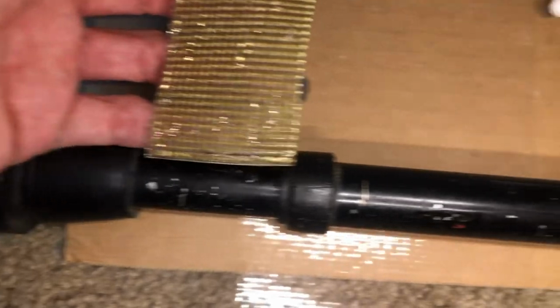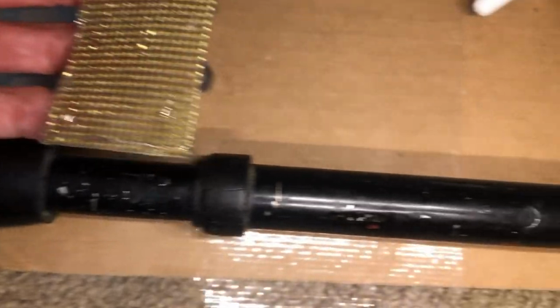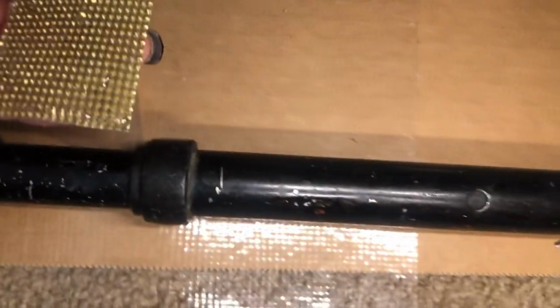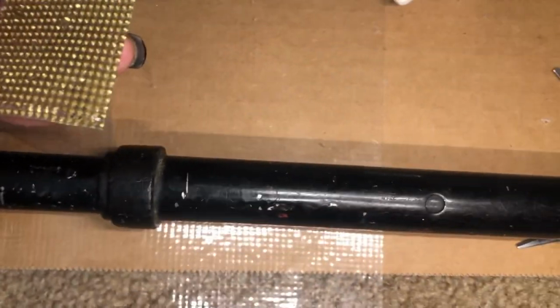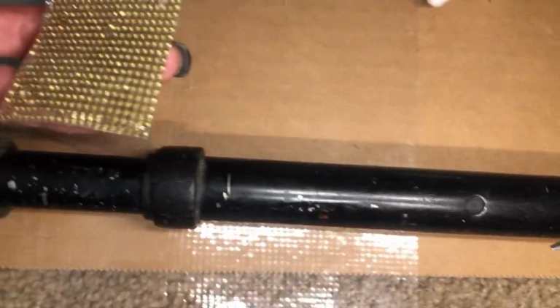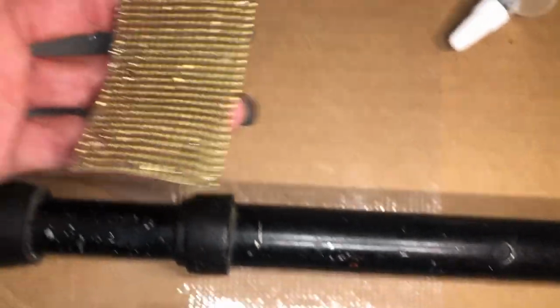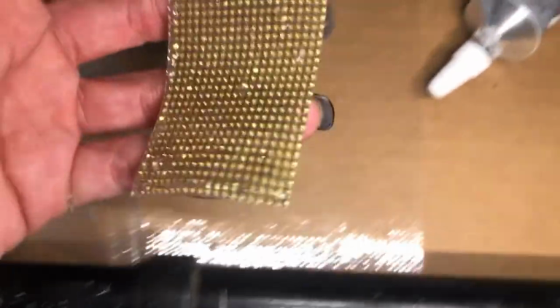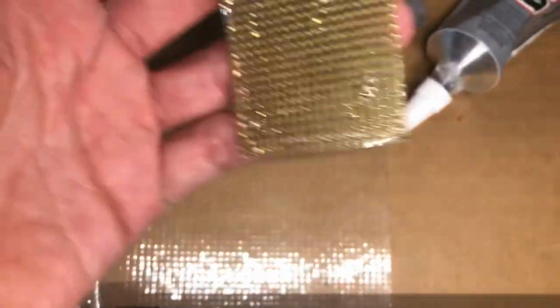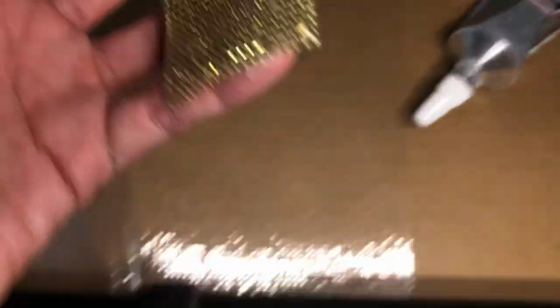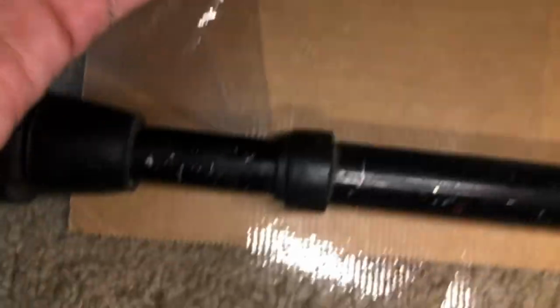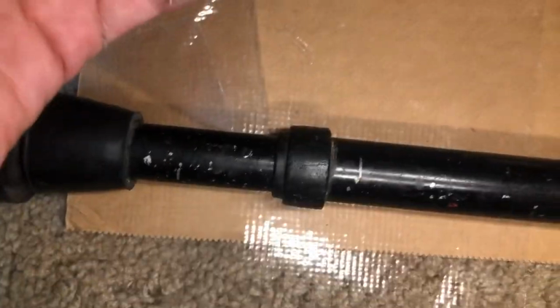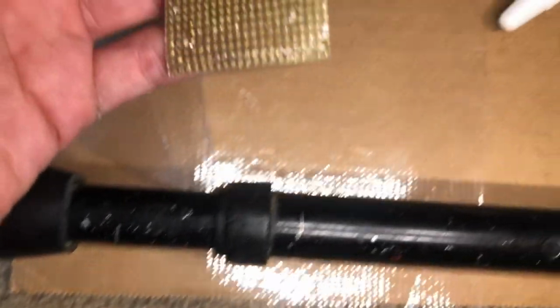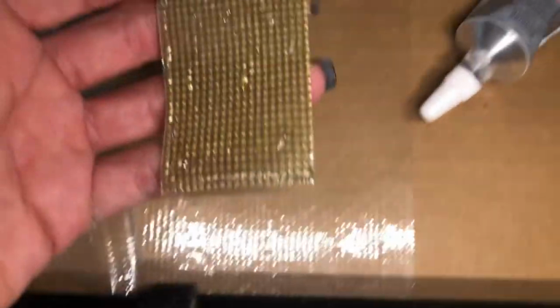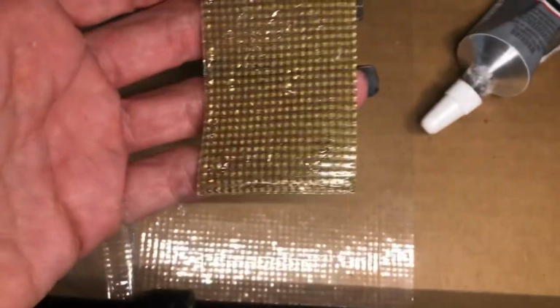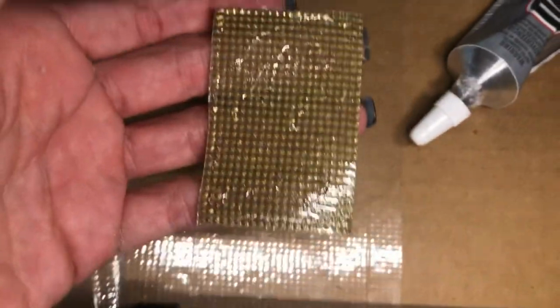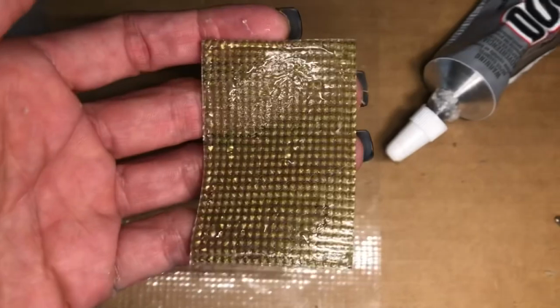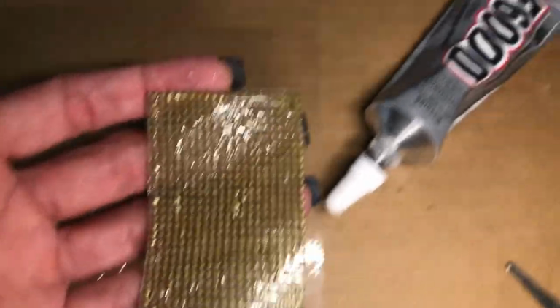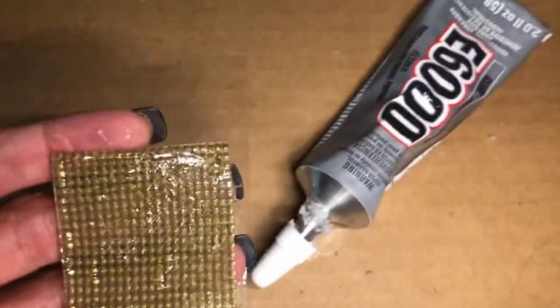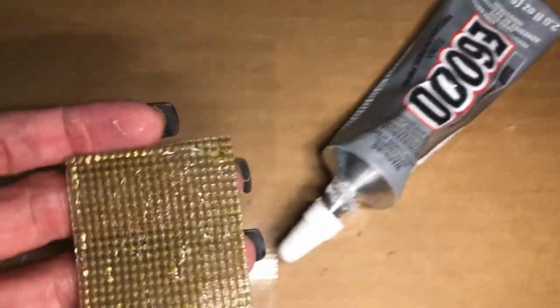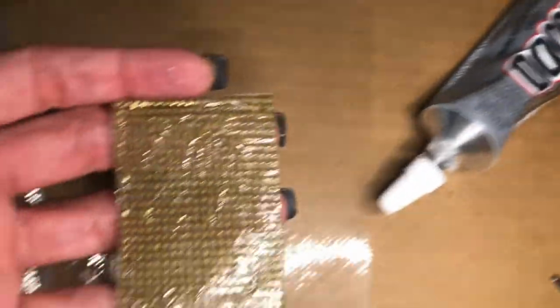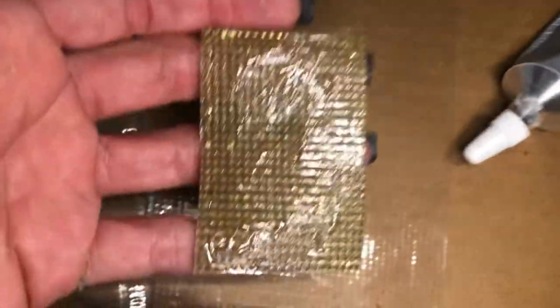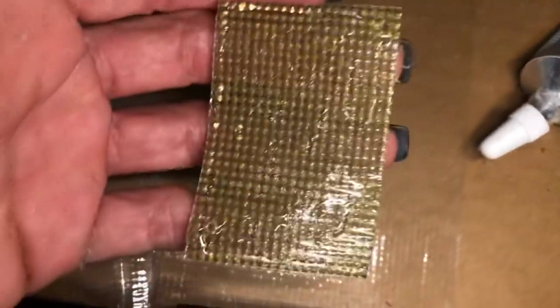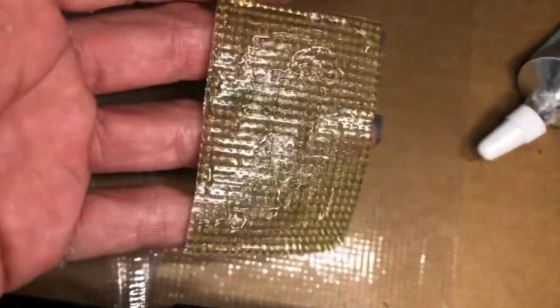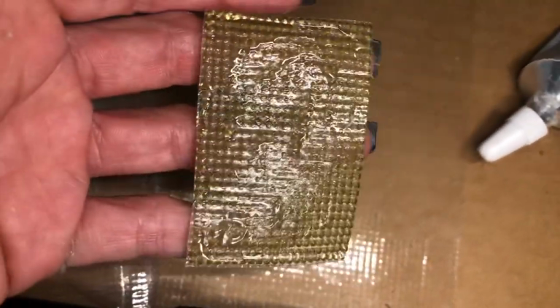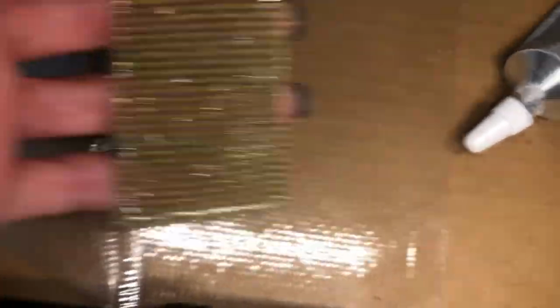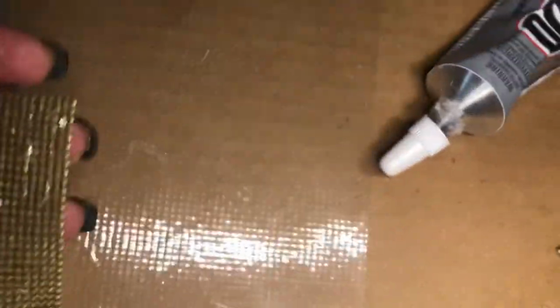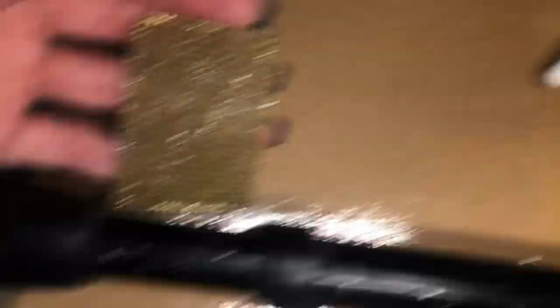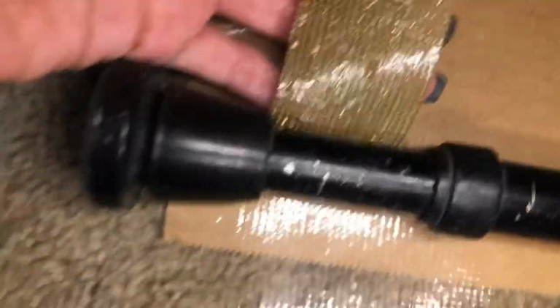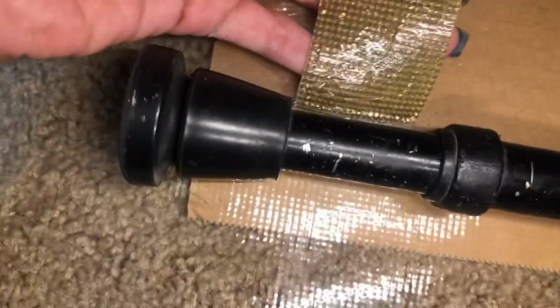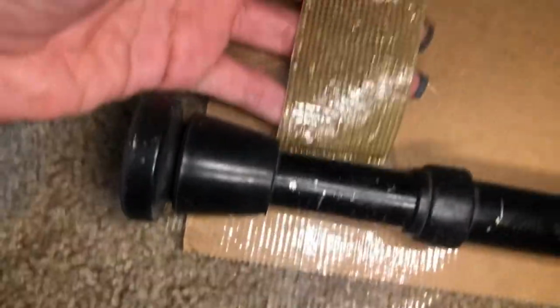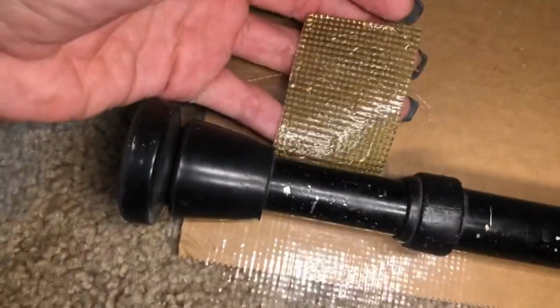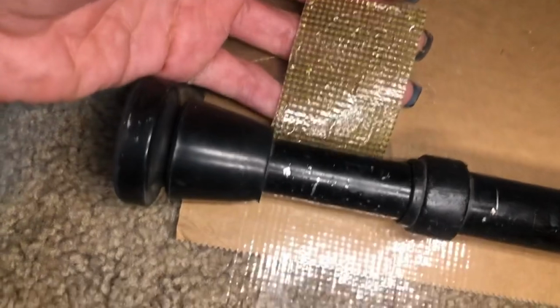Look how beat up these crutches are. I didn't want to throw them away, so hence this is what we're doing. I took my E6000, coated the back, and I'm just going to wrap this over.